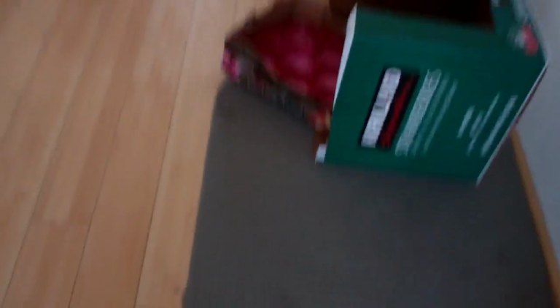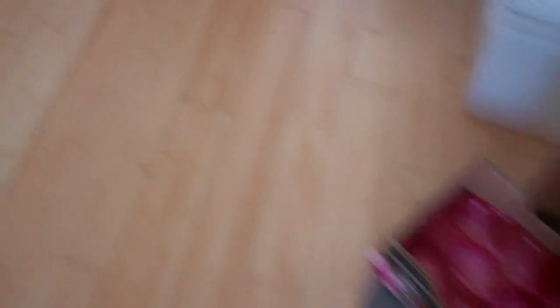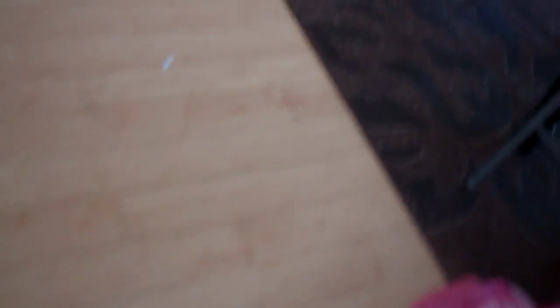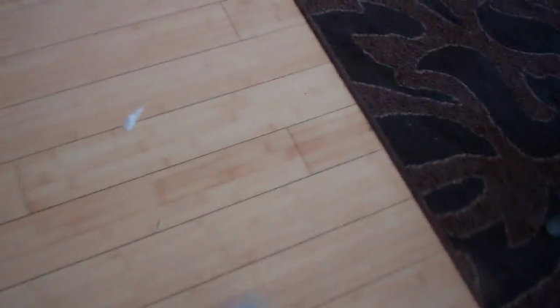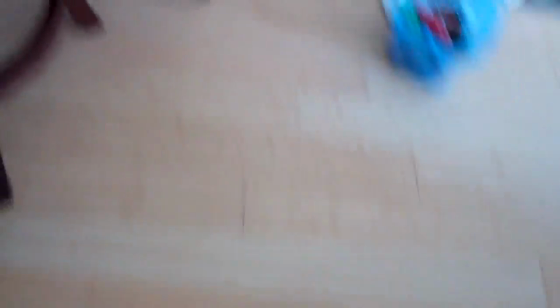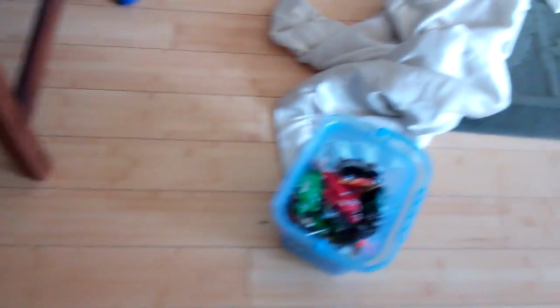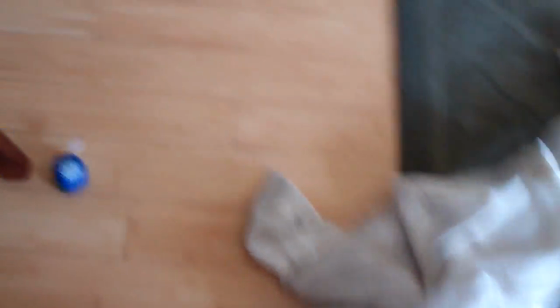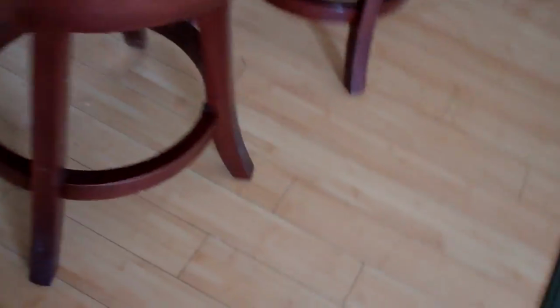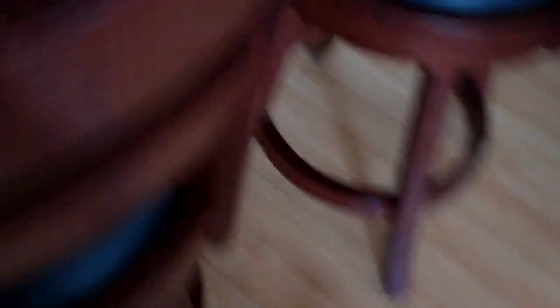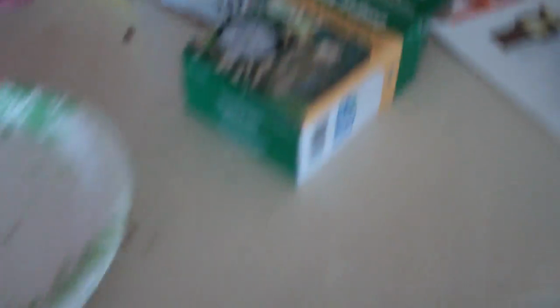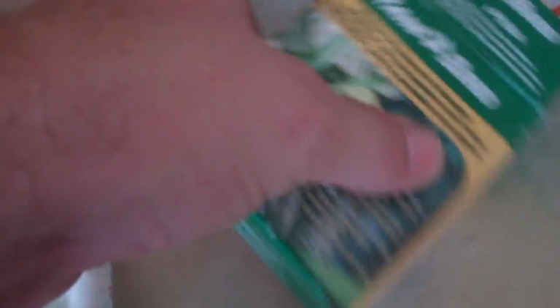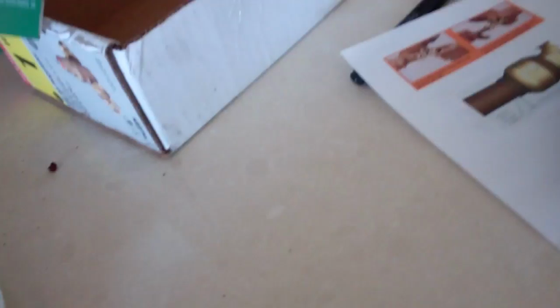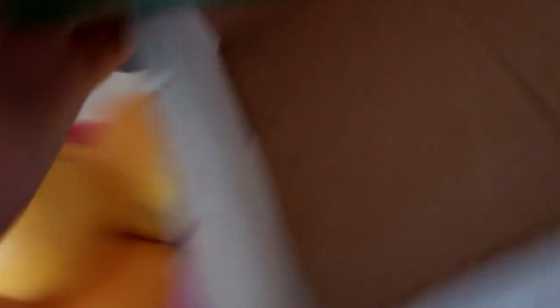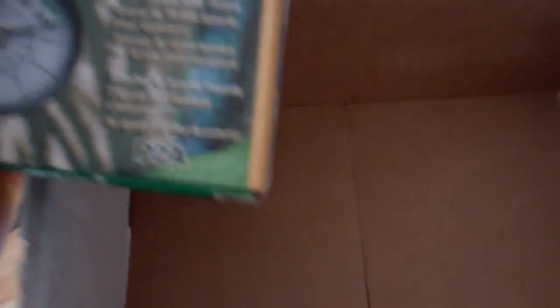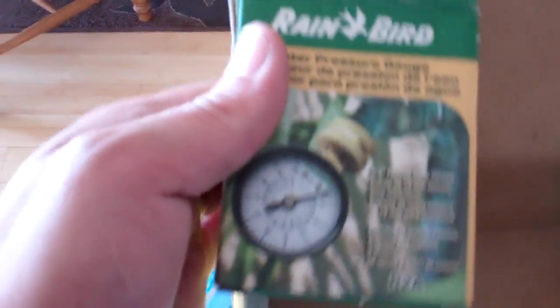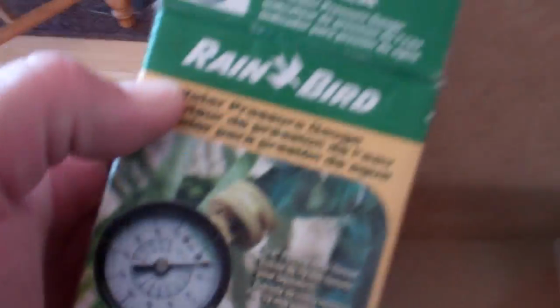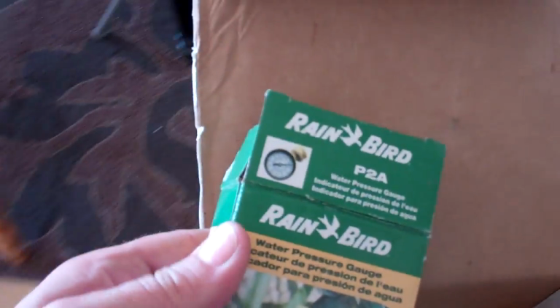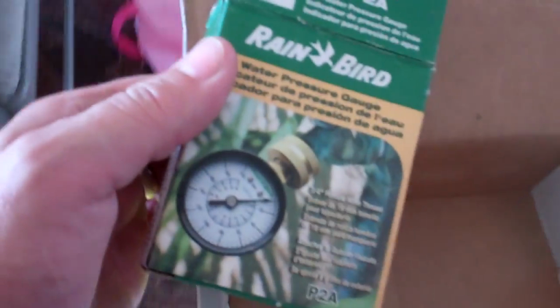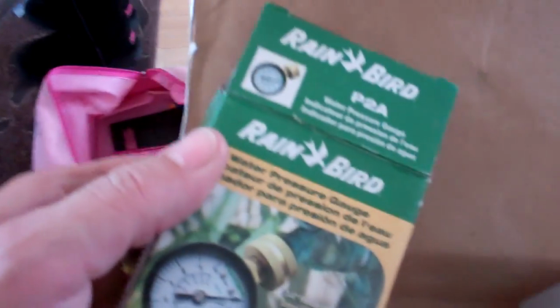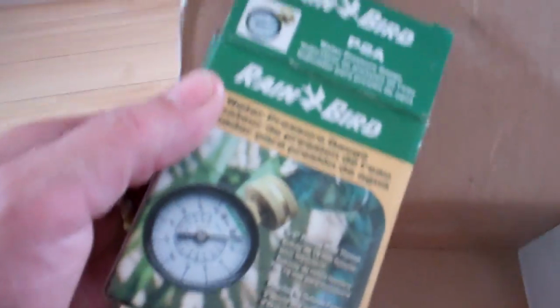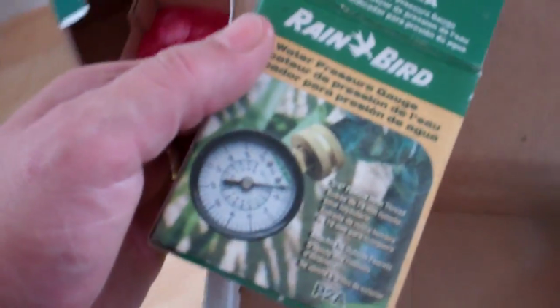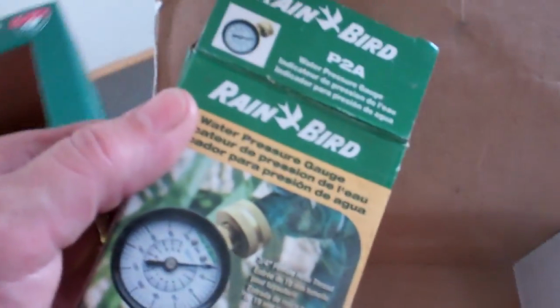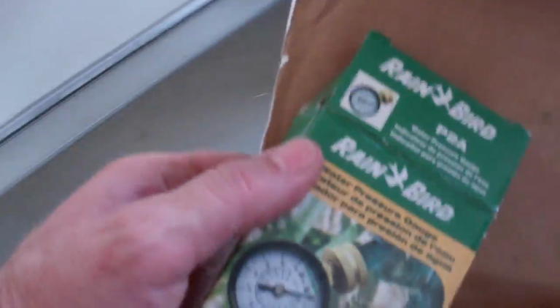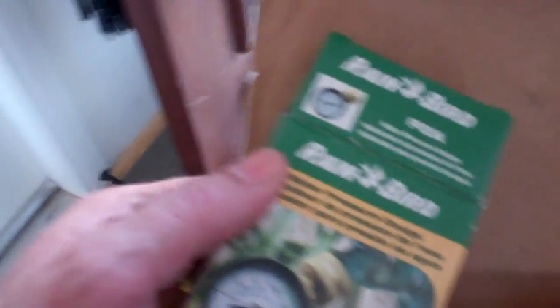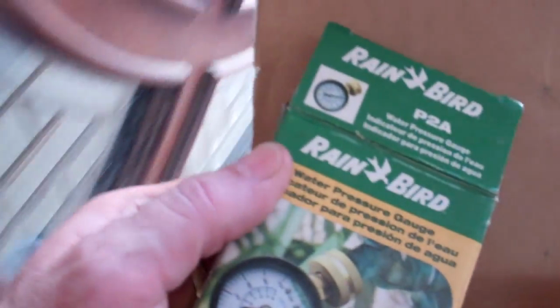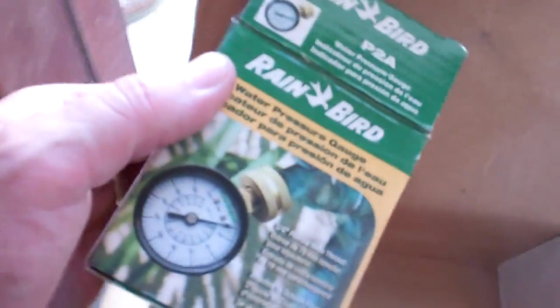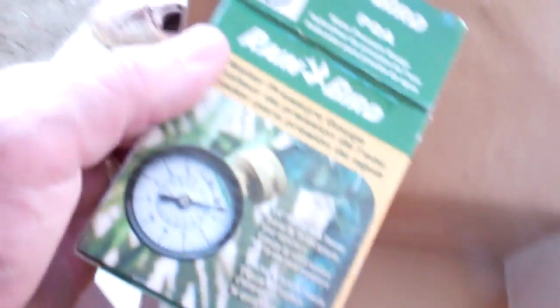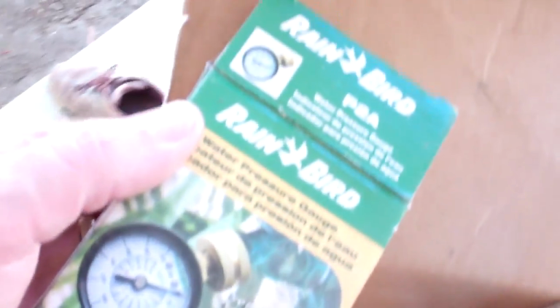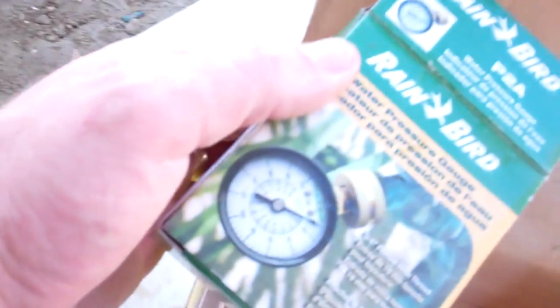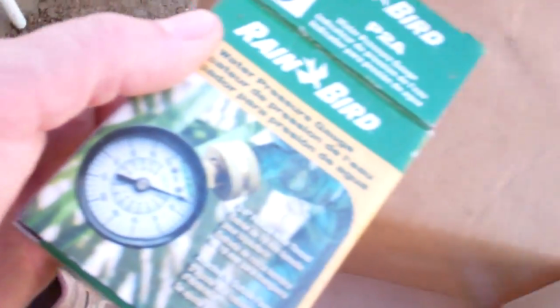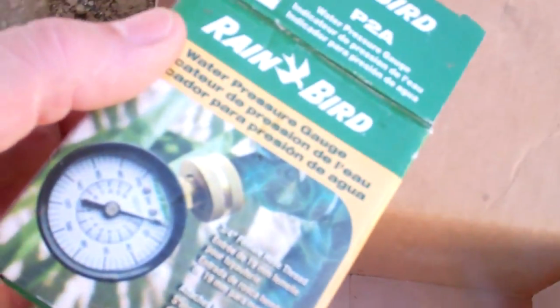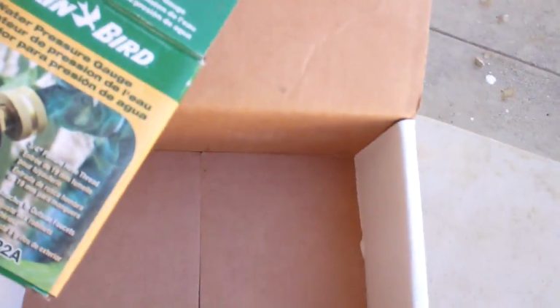Just to show you what this is: number one, the gauge I'm using is a Rain Bird. These are about five bucks at your home improvement store. That's what I'm measuring the pressure with.